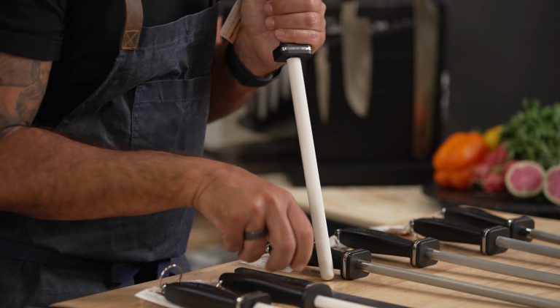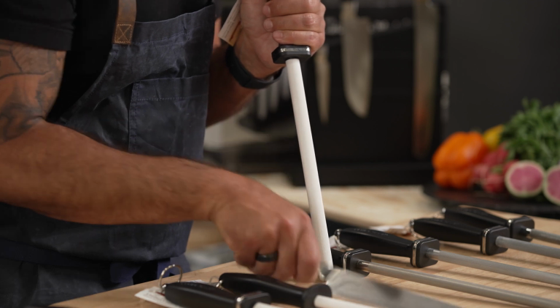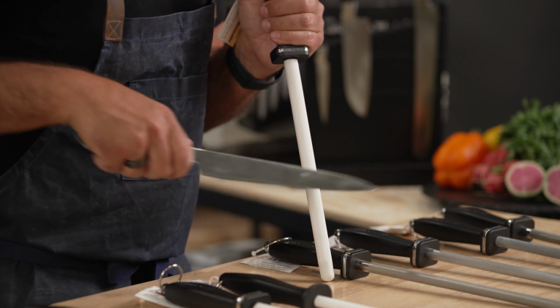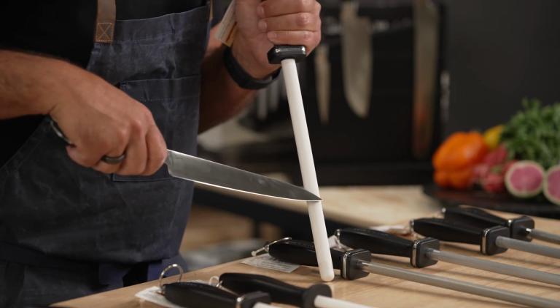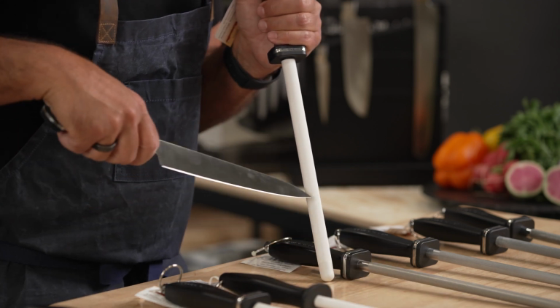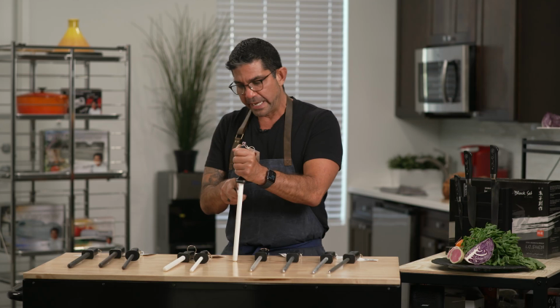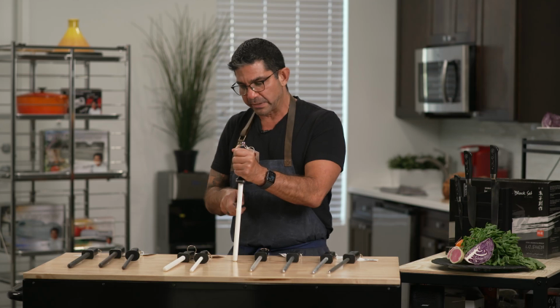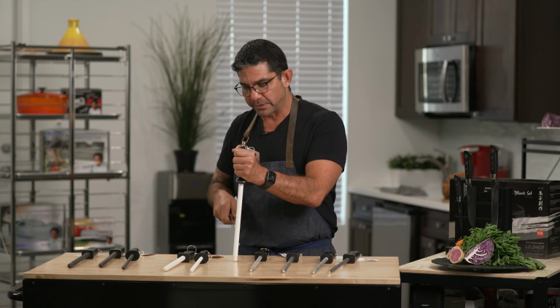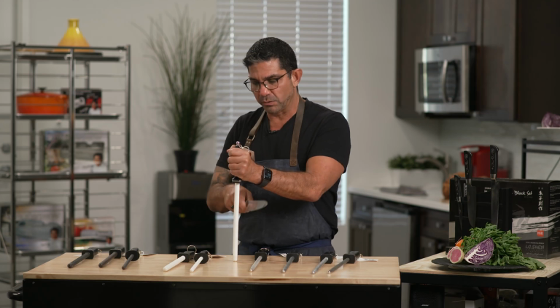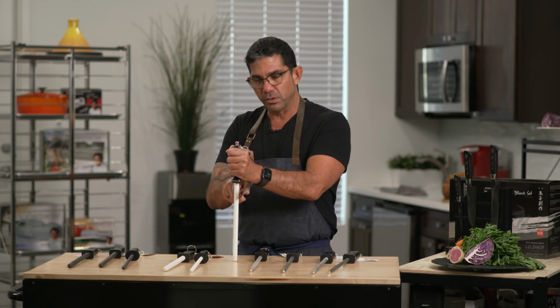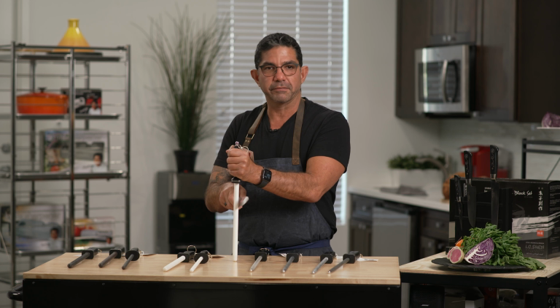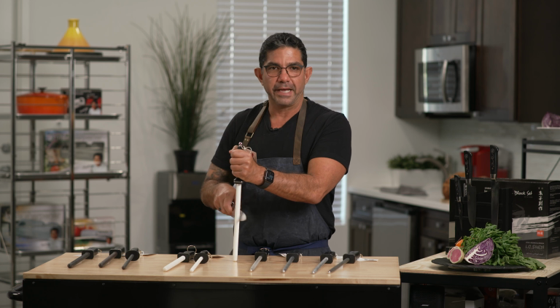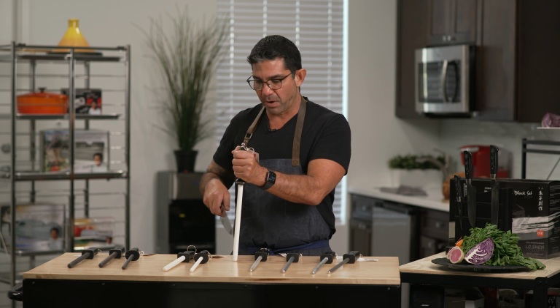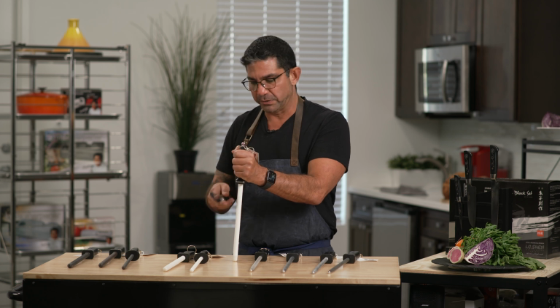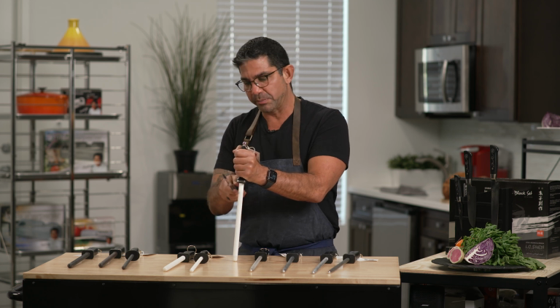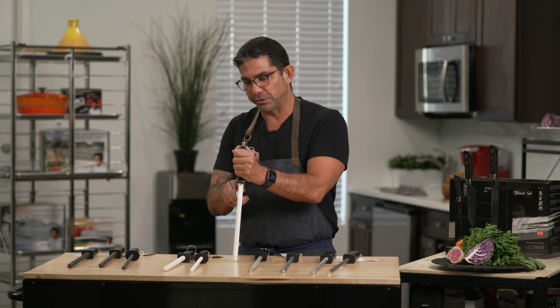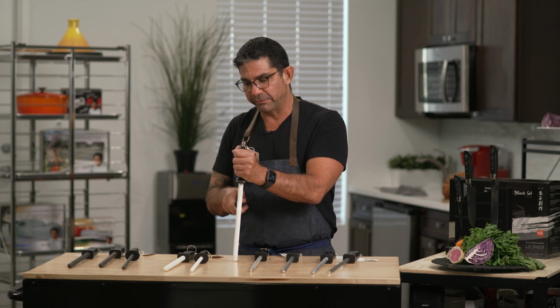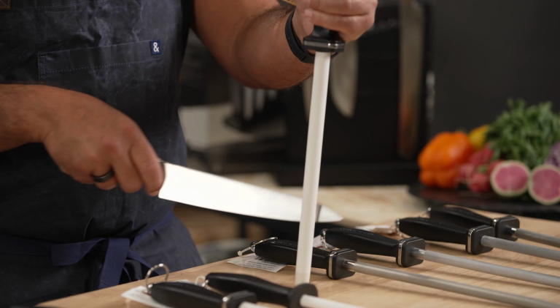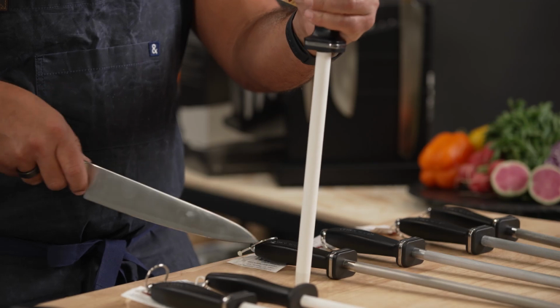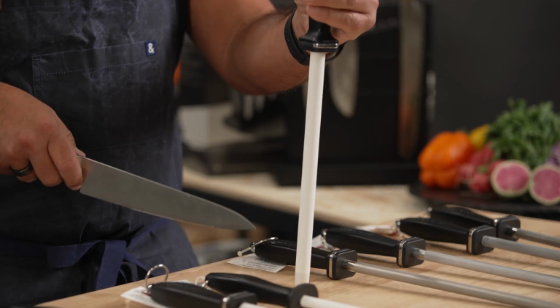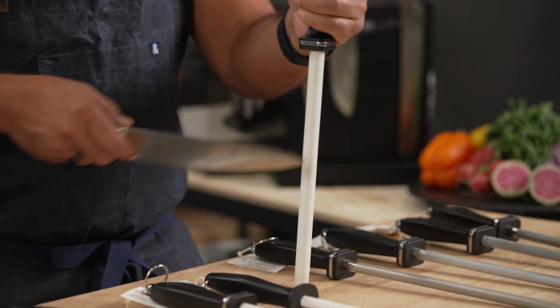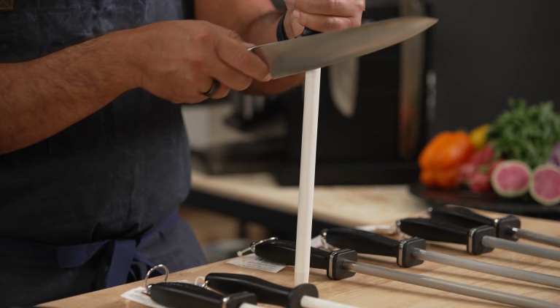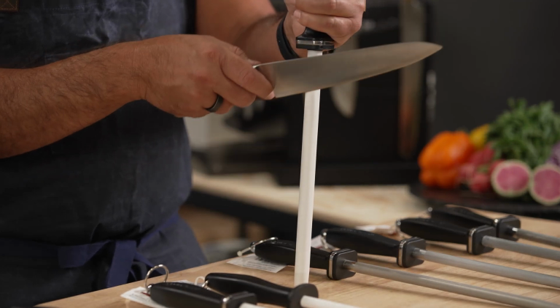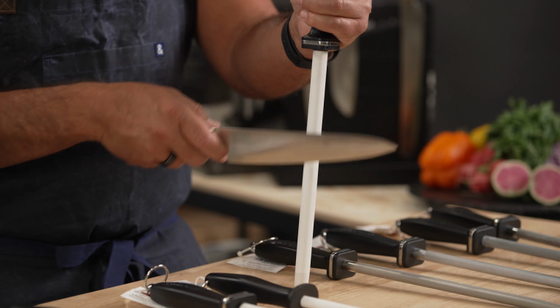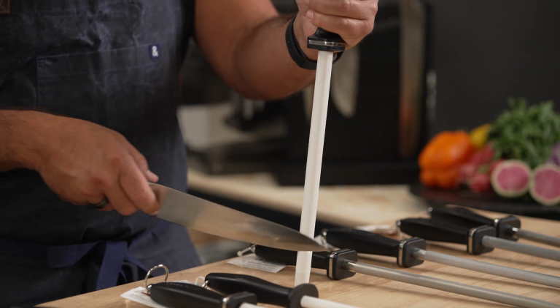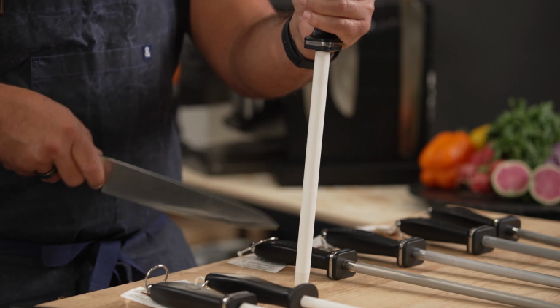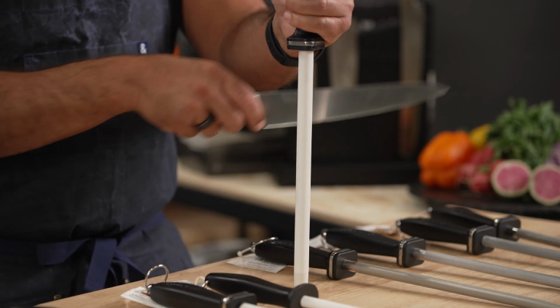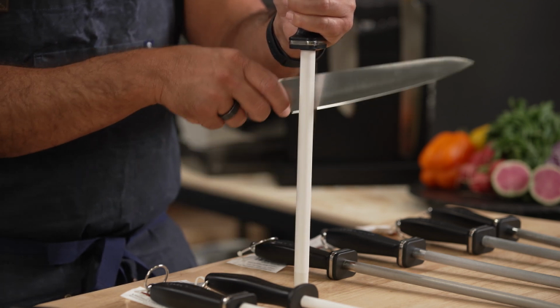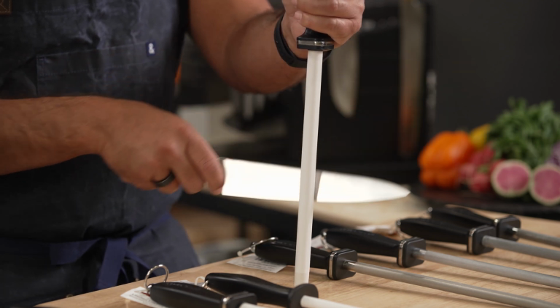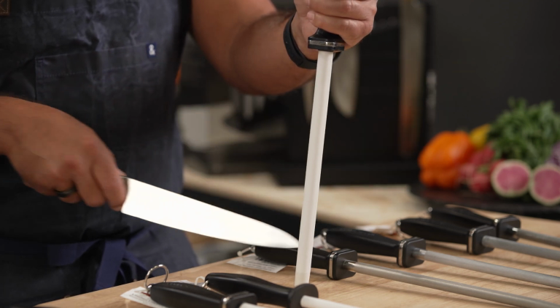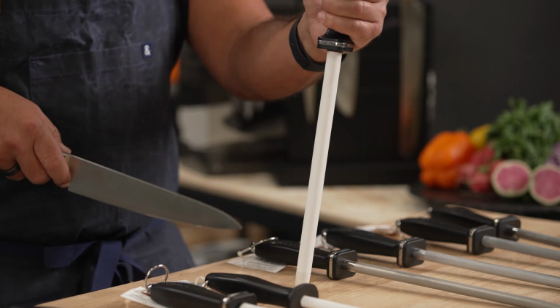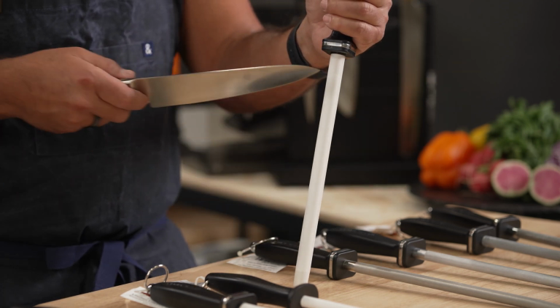You go through the grooved part to start, and what it does is remove any particles or debris on your knife. So you start there, and then you go to the smoother sides to fine-tune your knife when you're honing your blade.